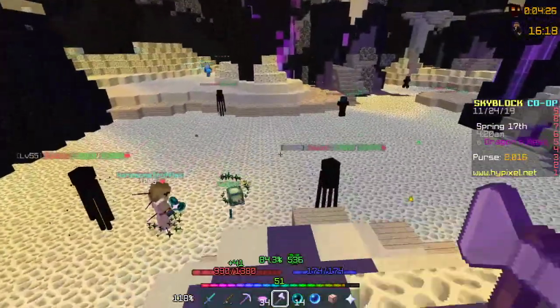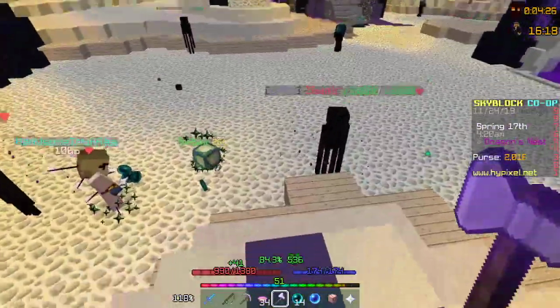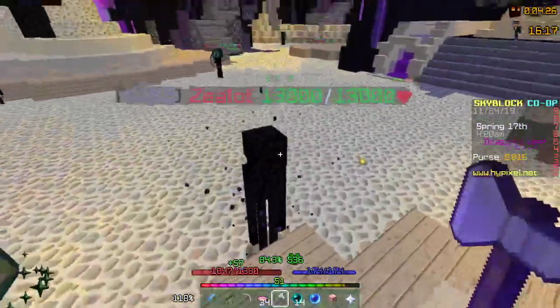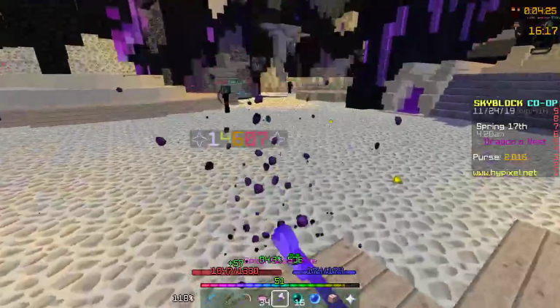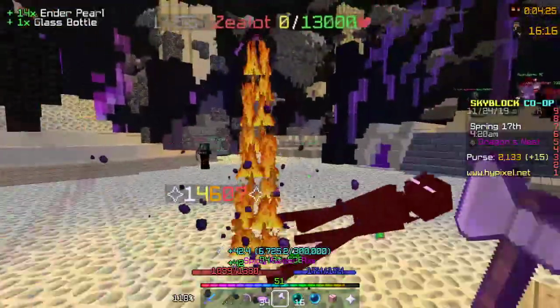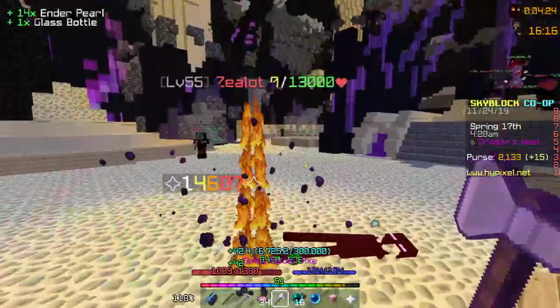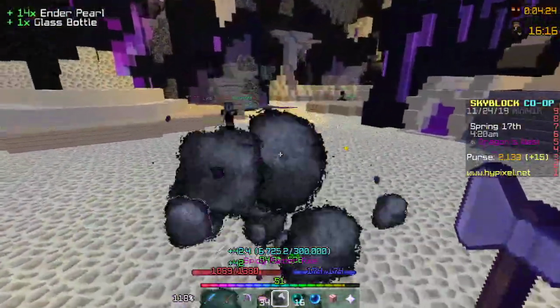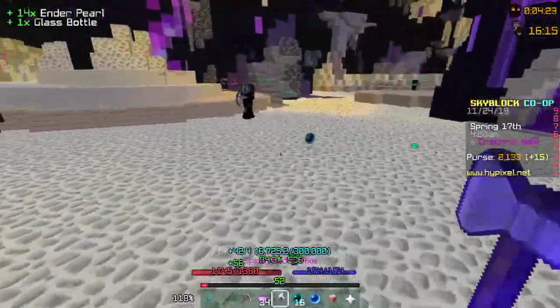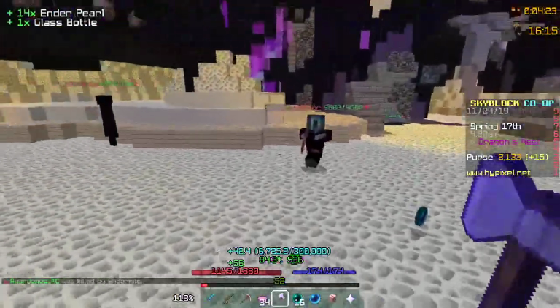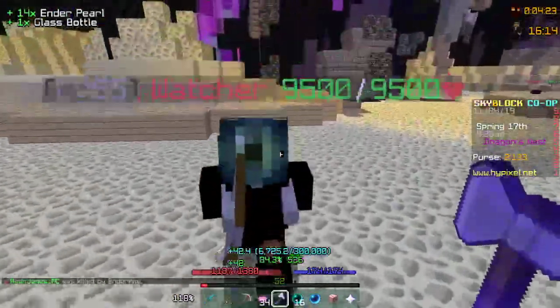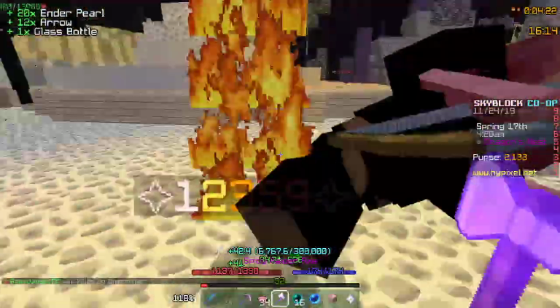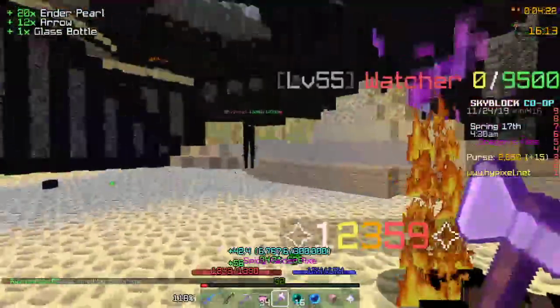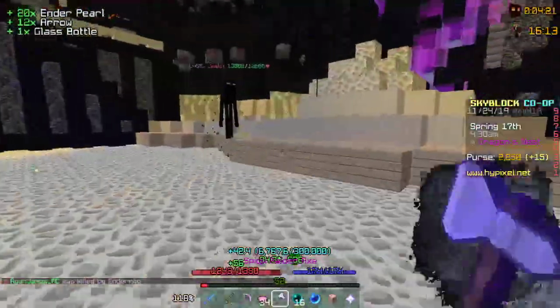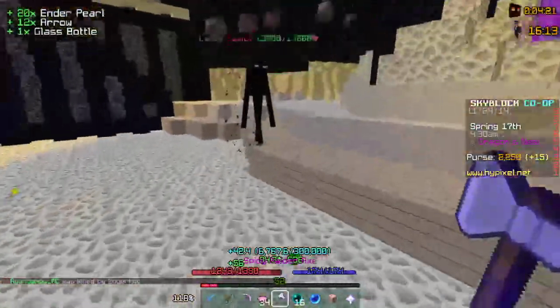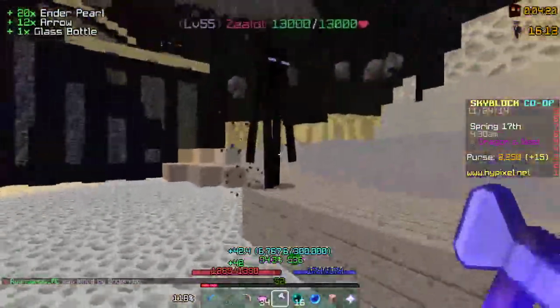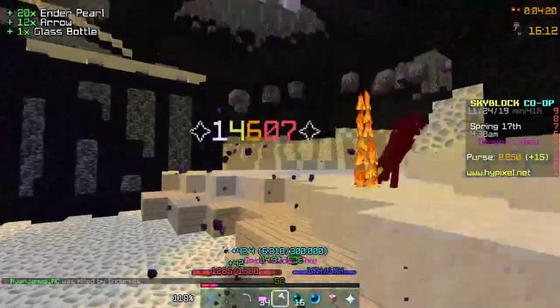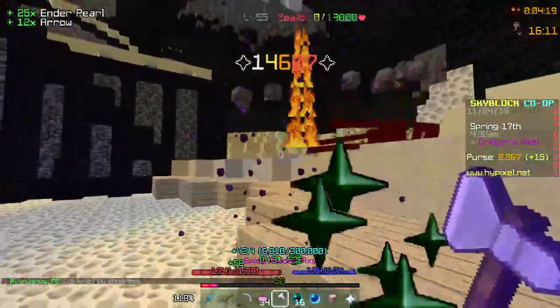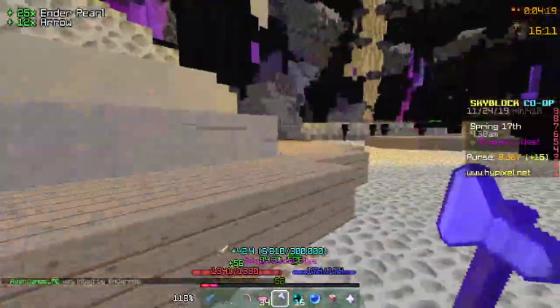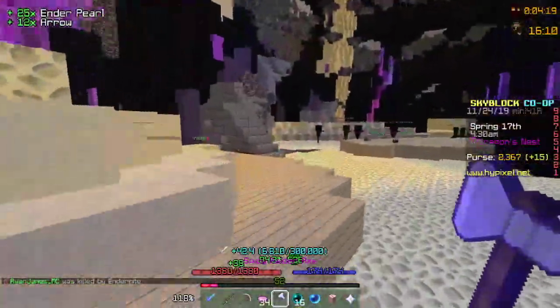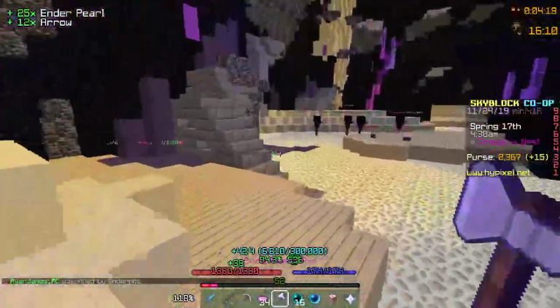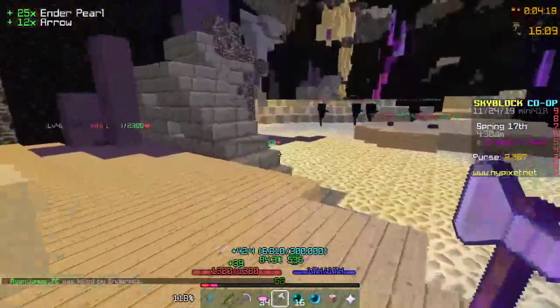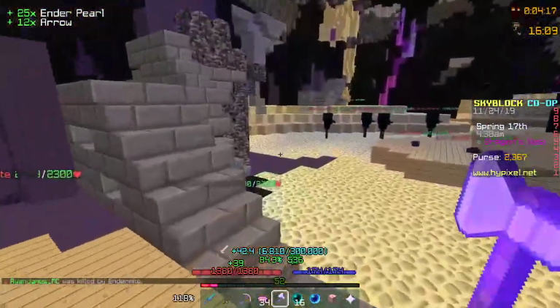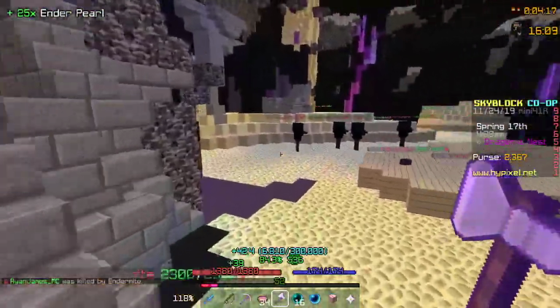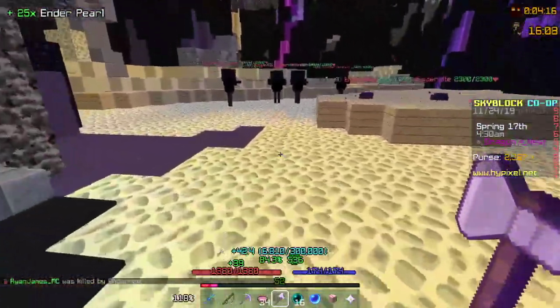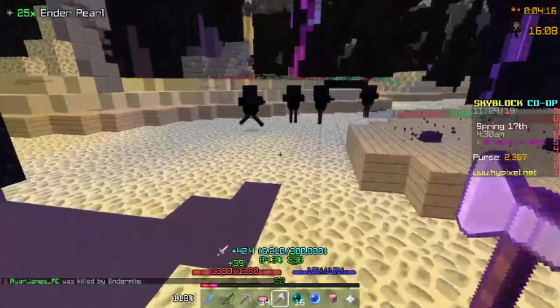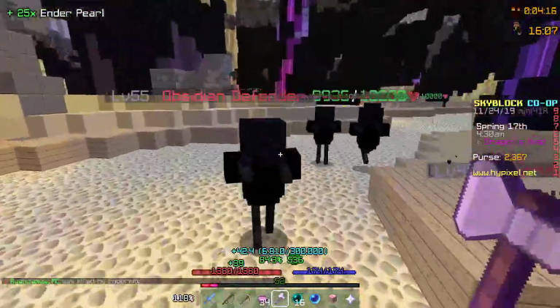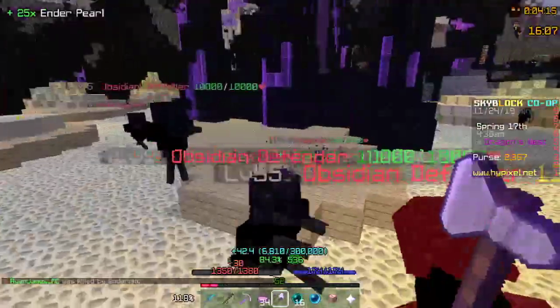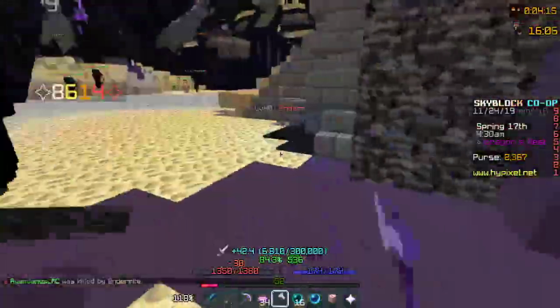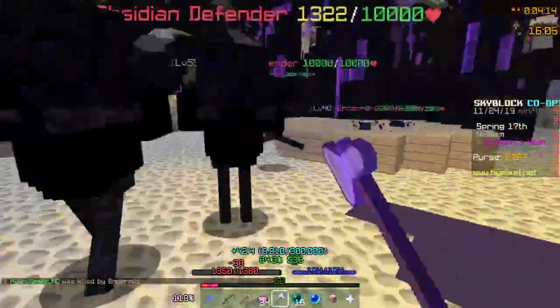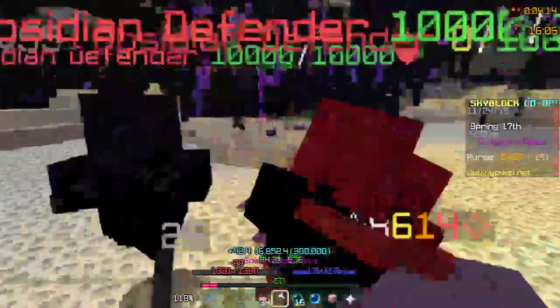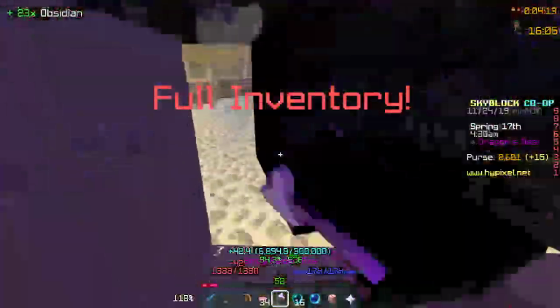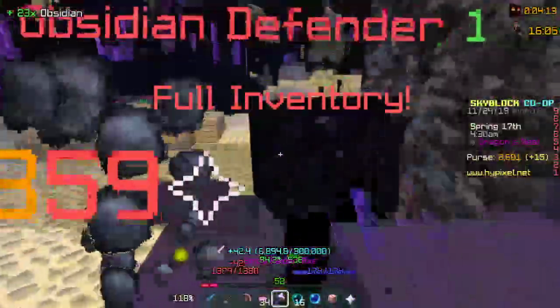So if I go over to this Zealot here, as you can see, 14.6k damage. That did about 12k on those, but they have more defense than Zealots, so that makes a lot of sense. But I'm about to get spawned by the Obsidian Defenders.